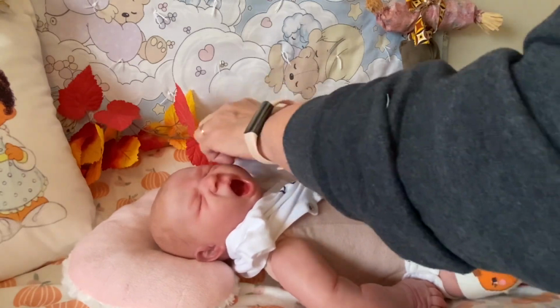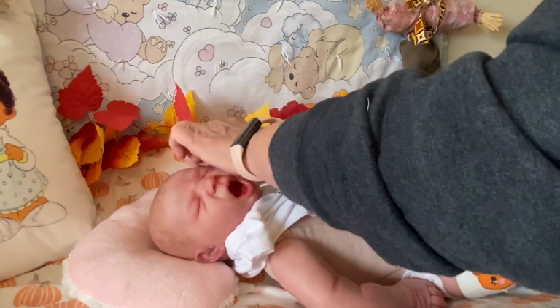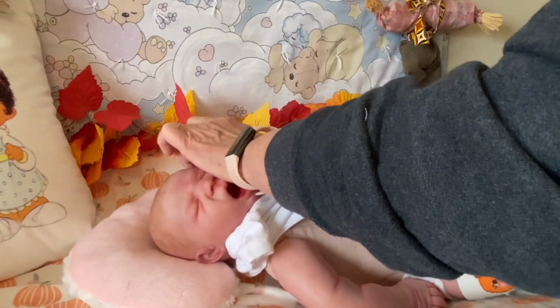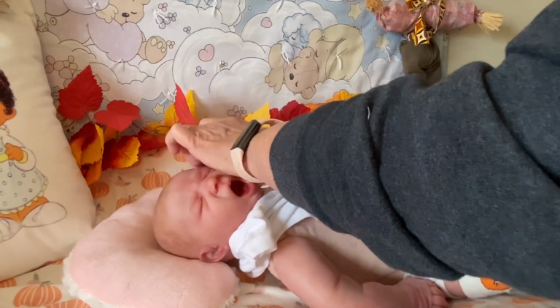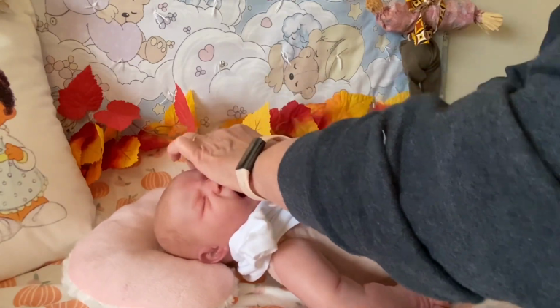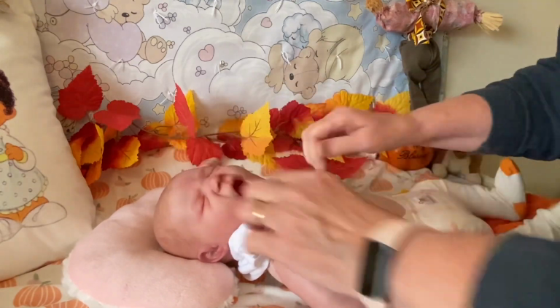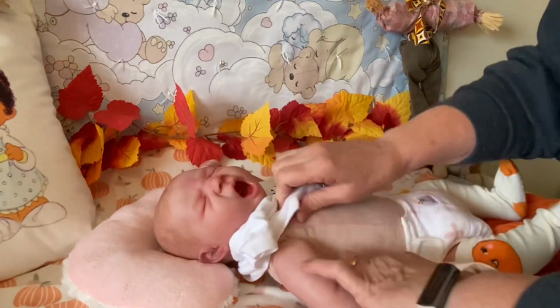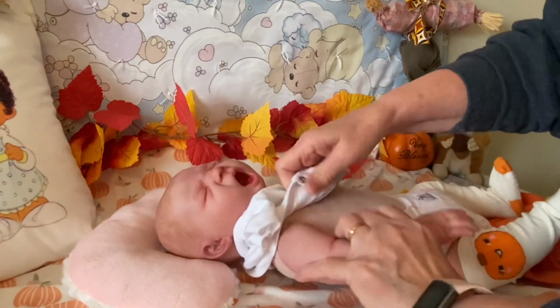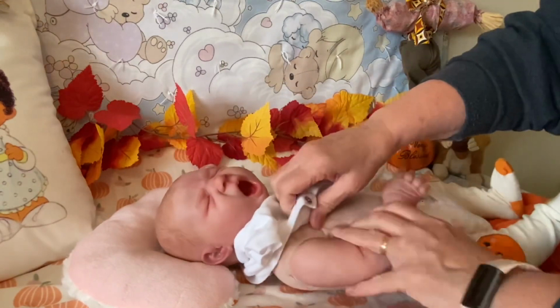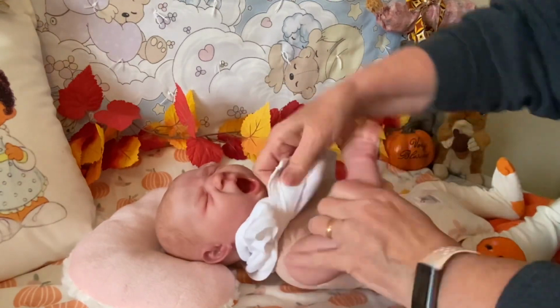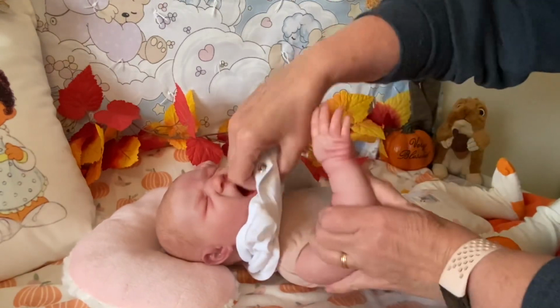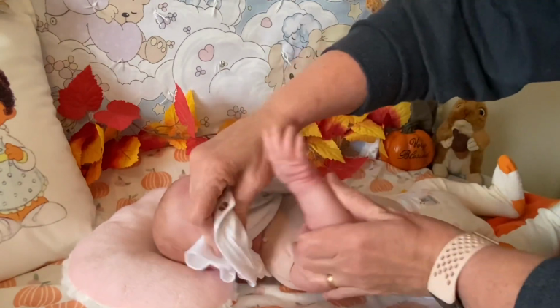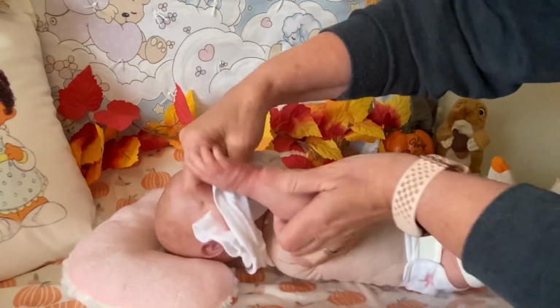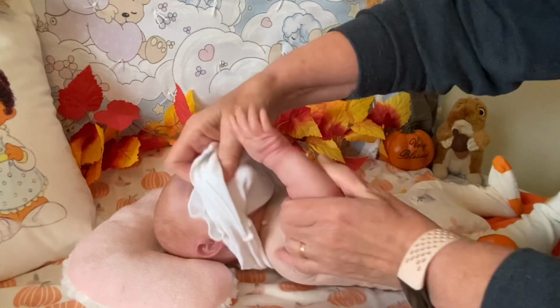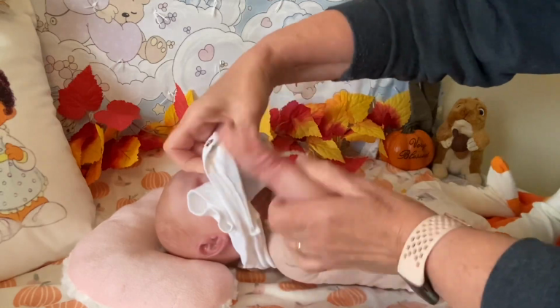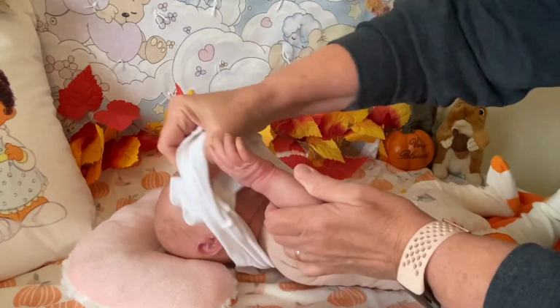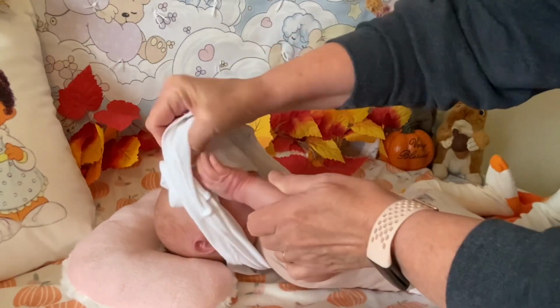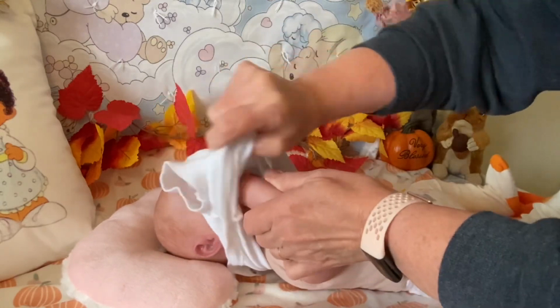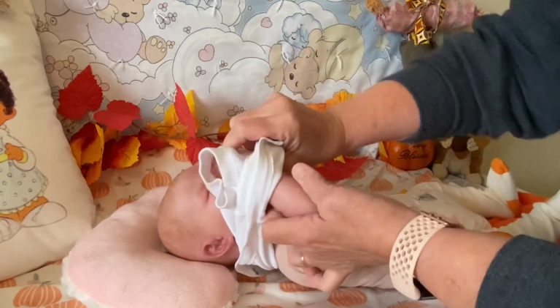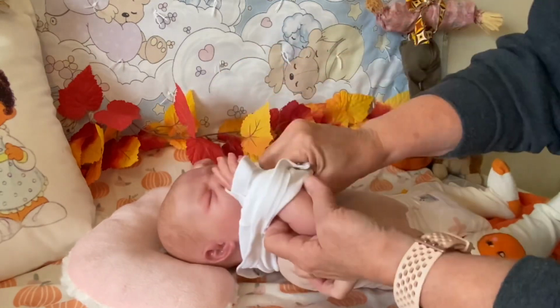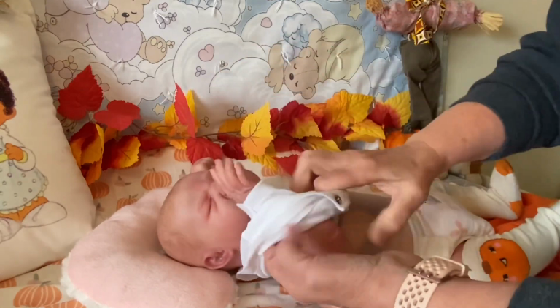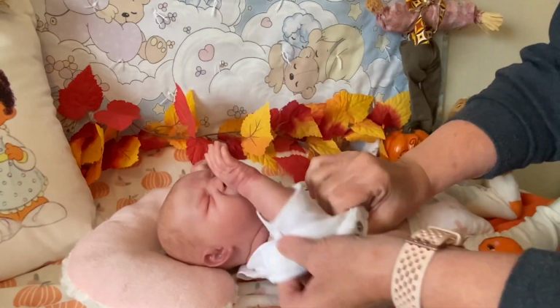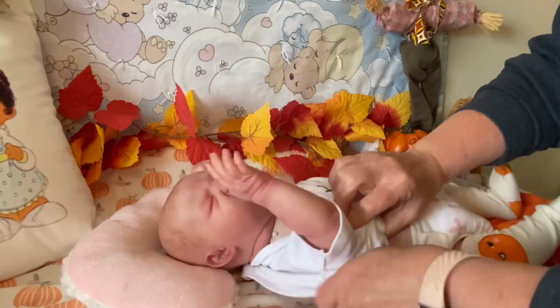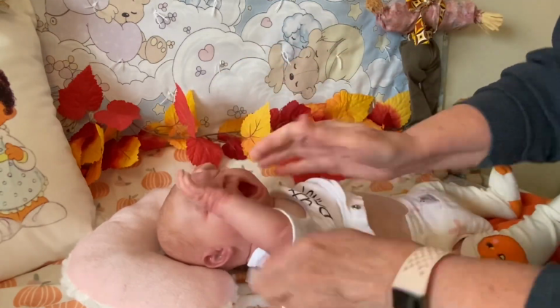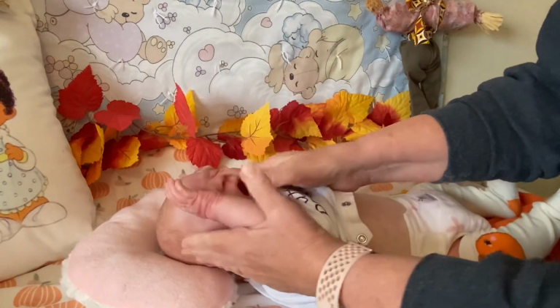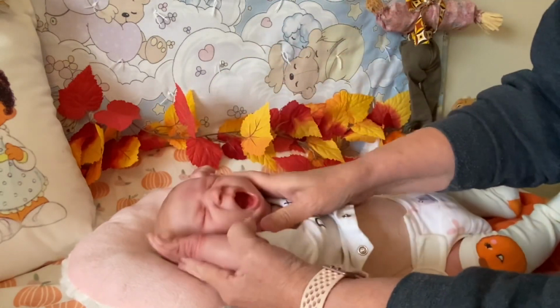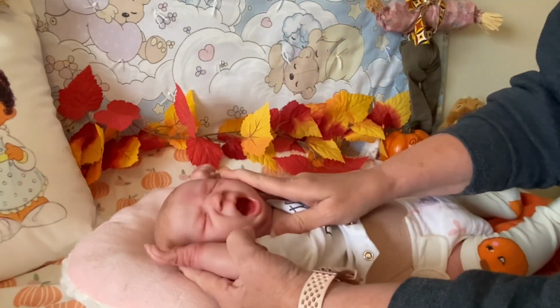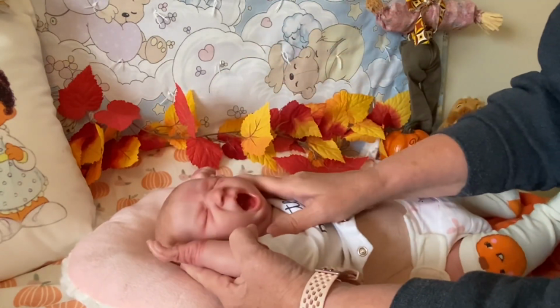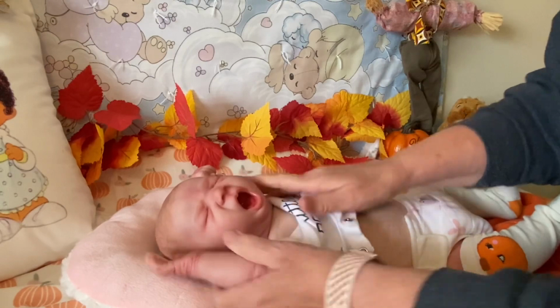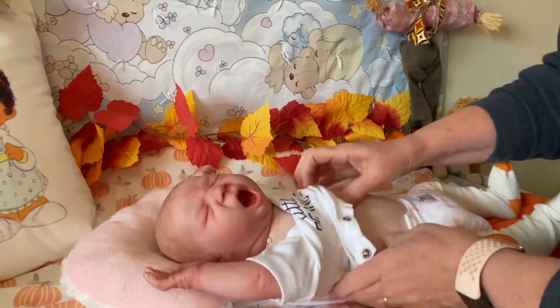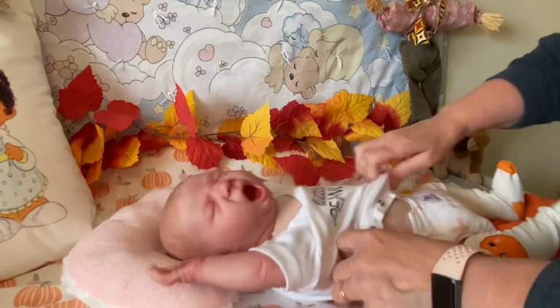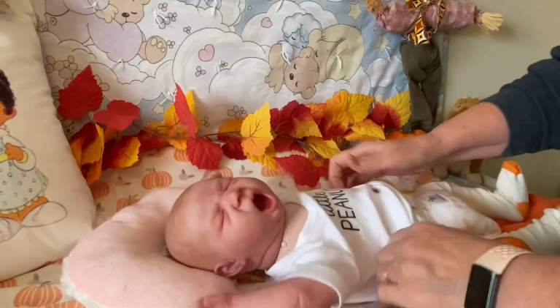I'm going to take your passy for a minute, Olivia. You just give the big yawns, my dear. She is such a cutie pie. I love this baby.